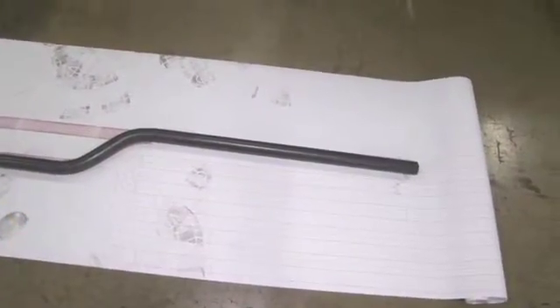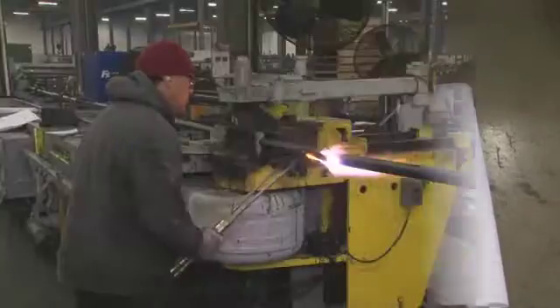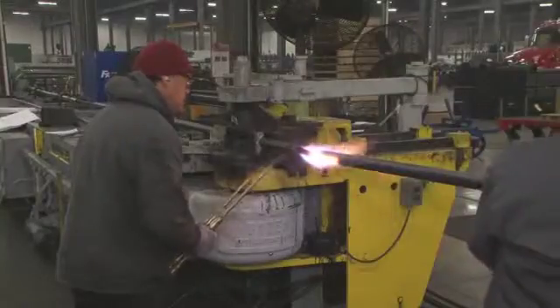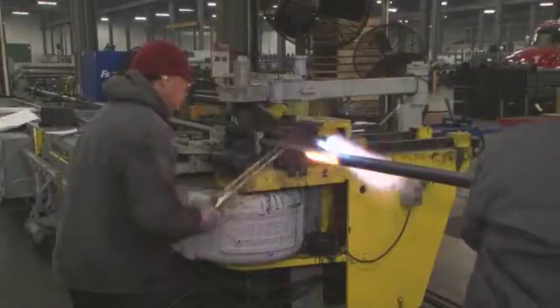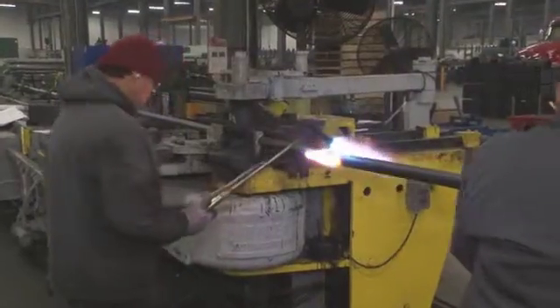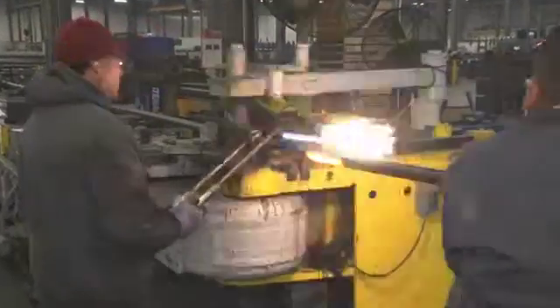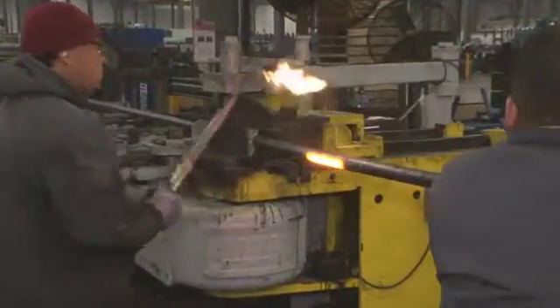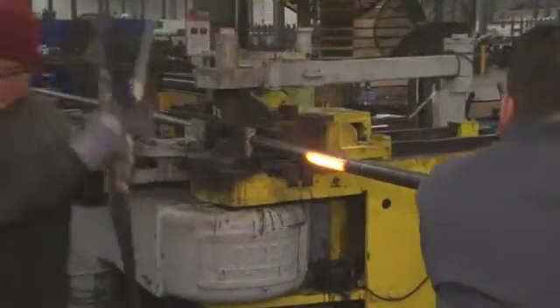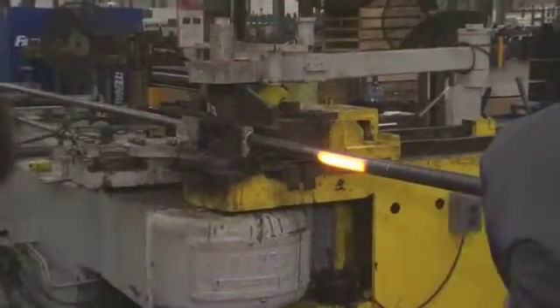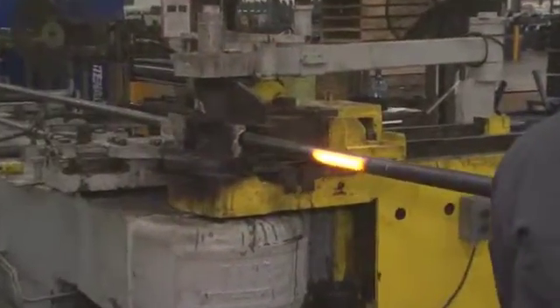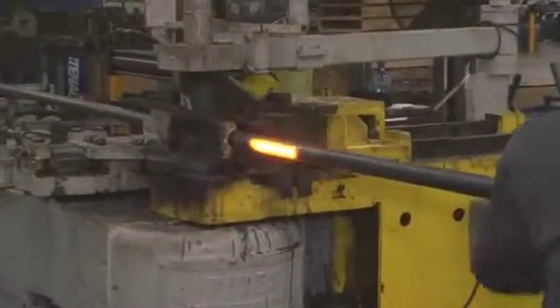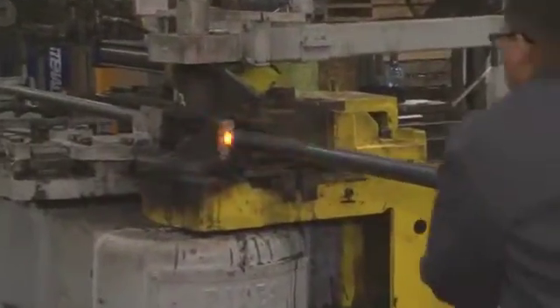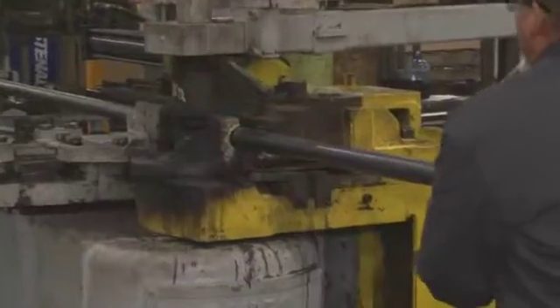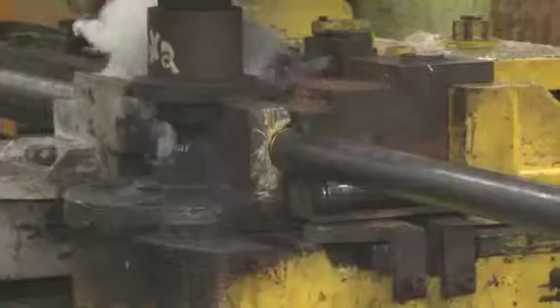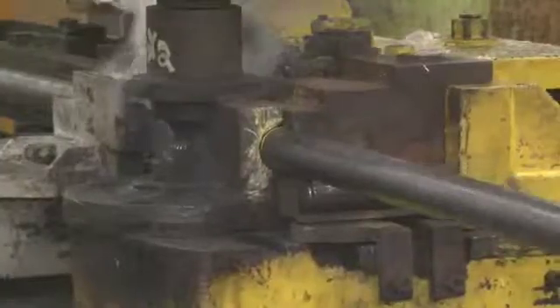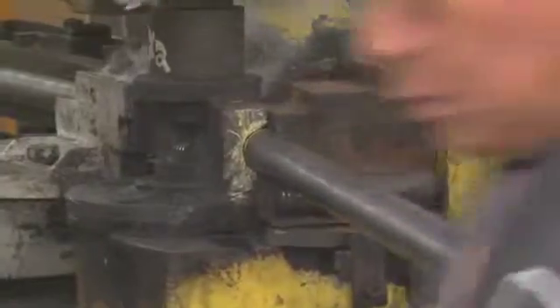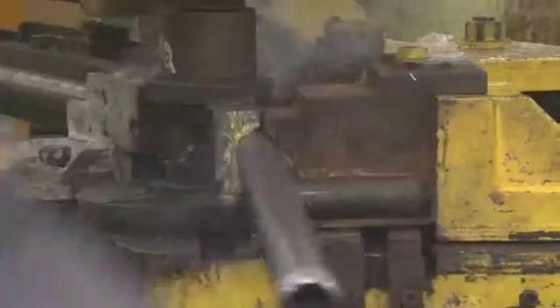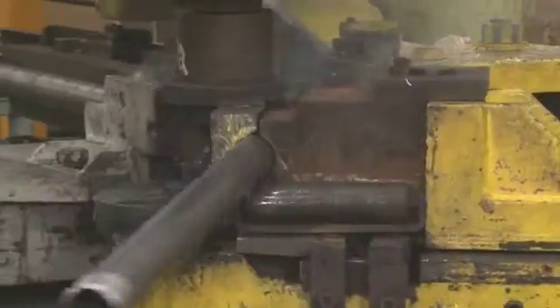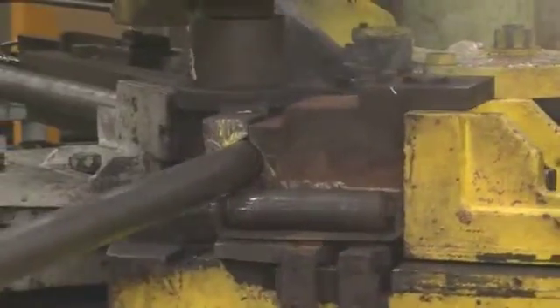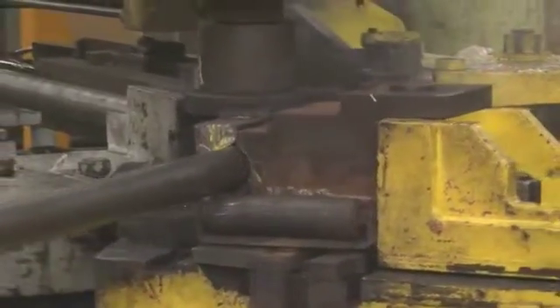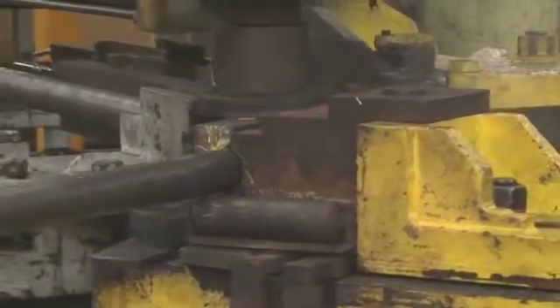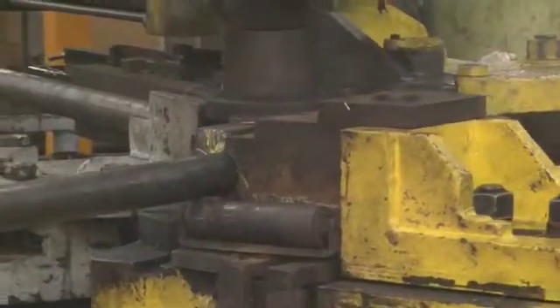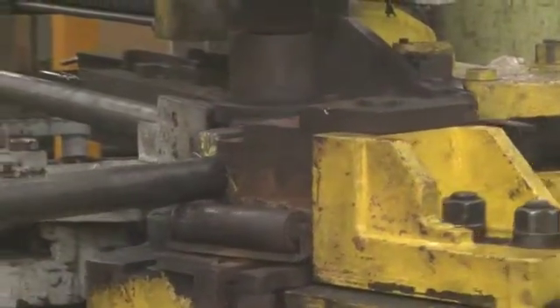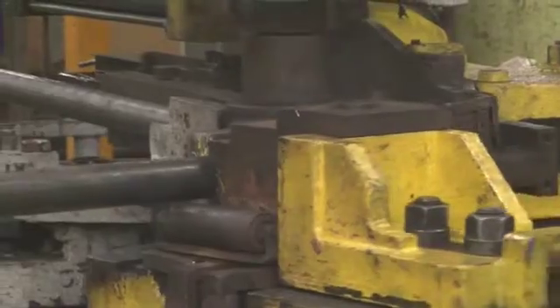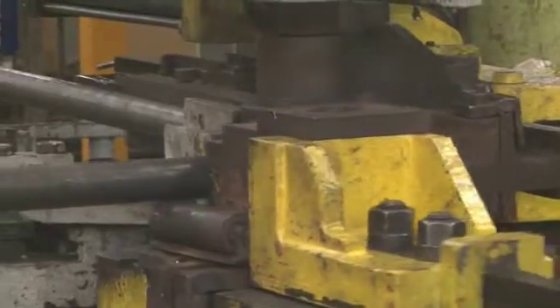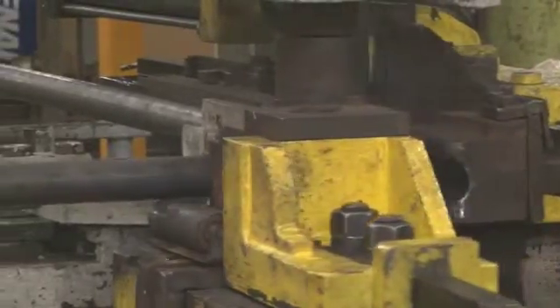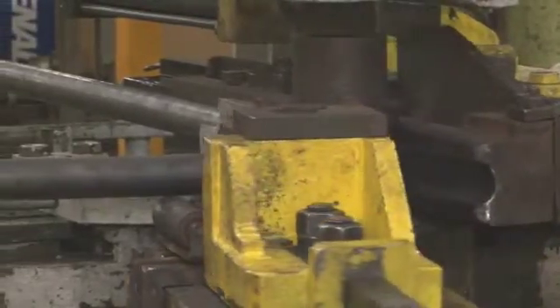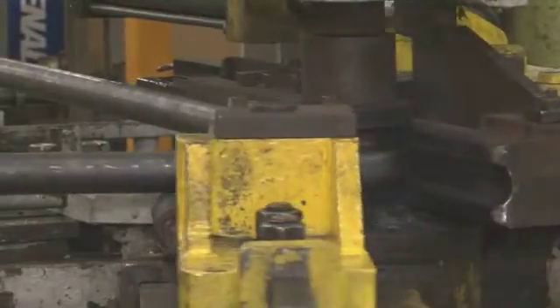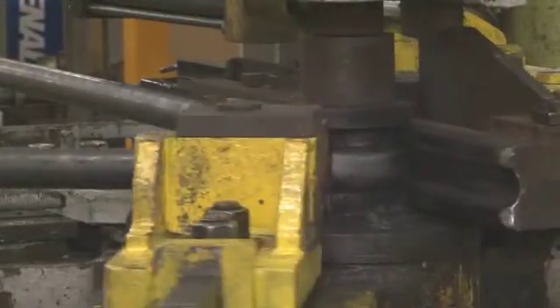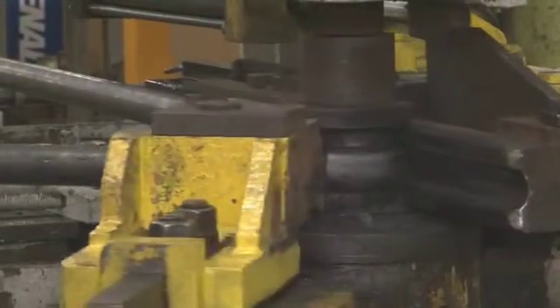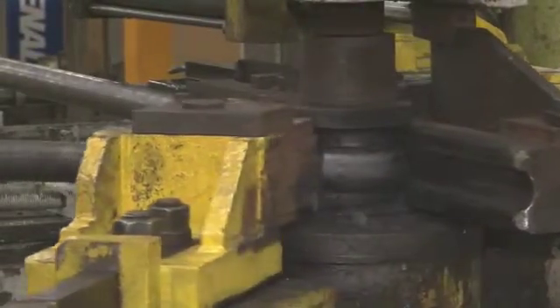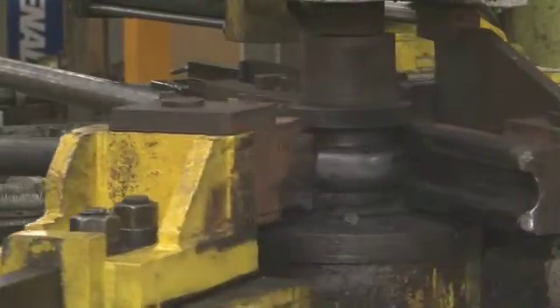Utilizing a specialized hot bending technique that we developed in-house, we are able to bend up to 1D bends with .150 wall tubing and still maintain ovality and wall thickness requirements.